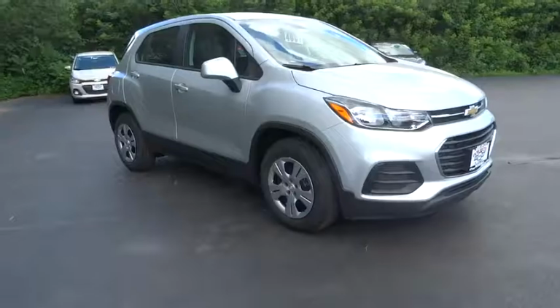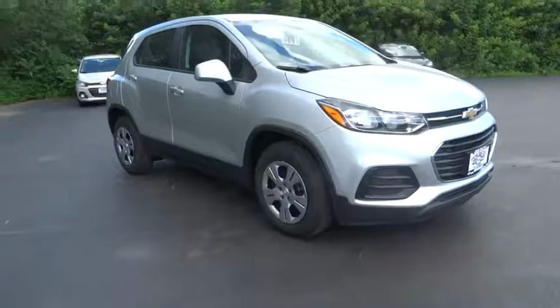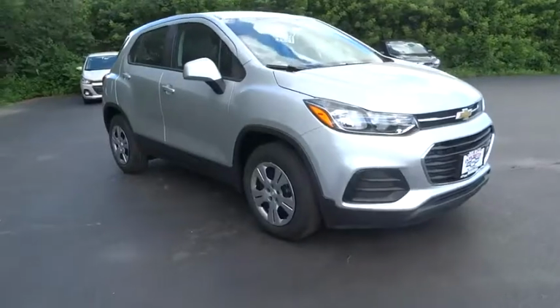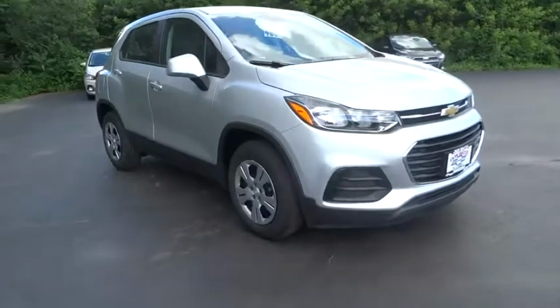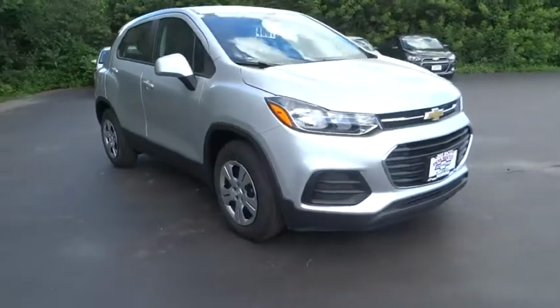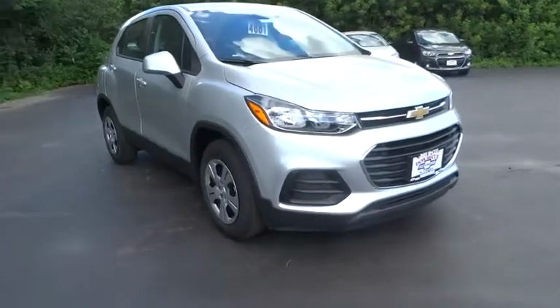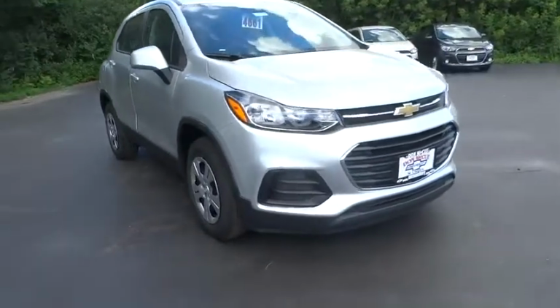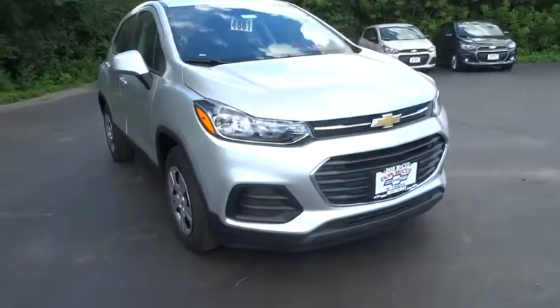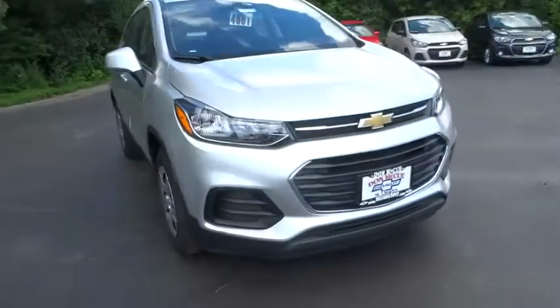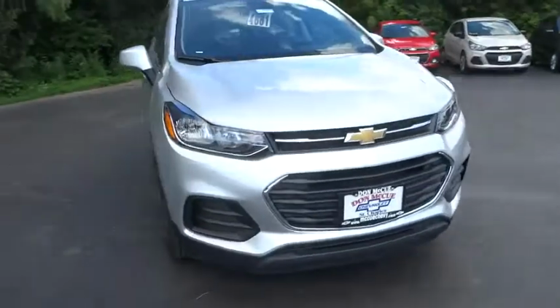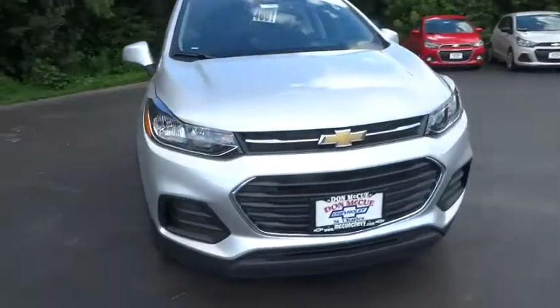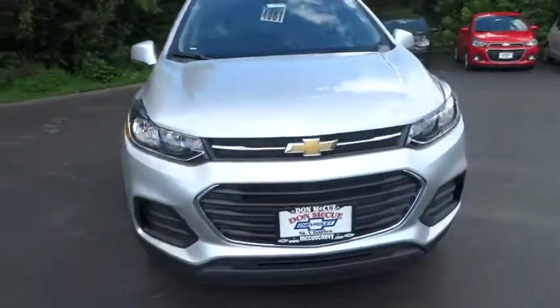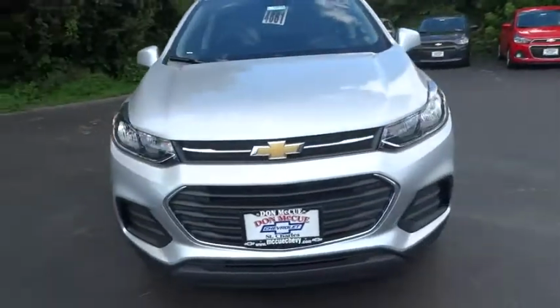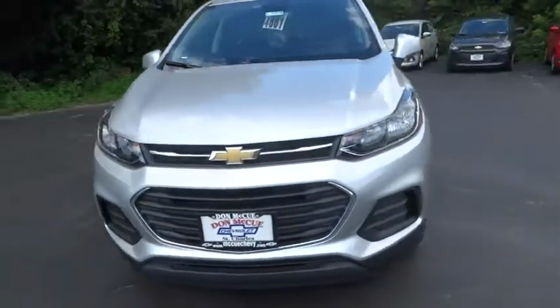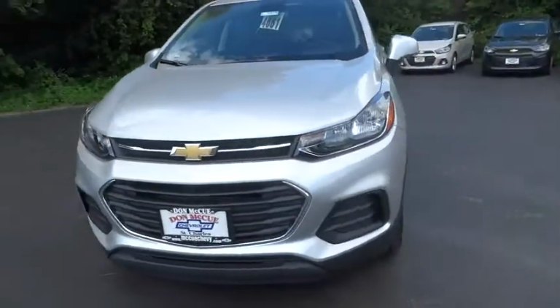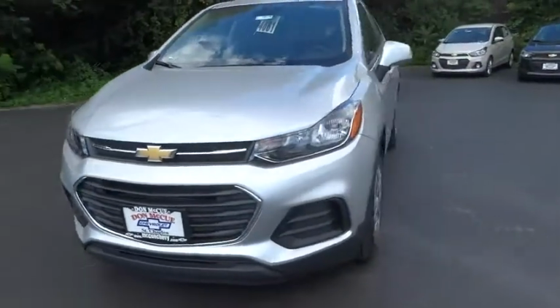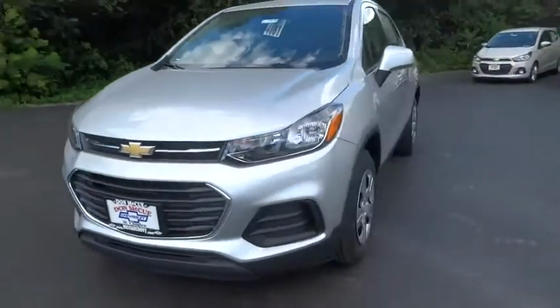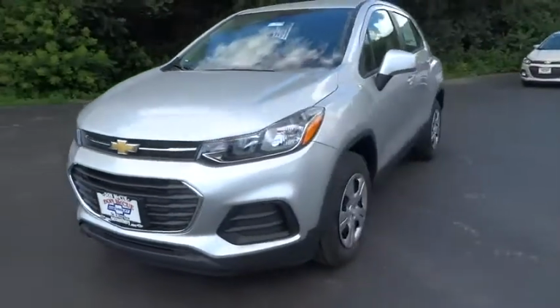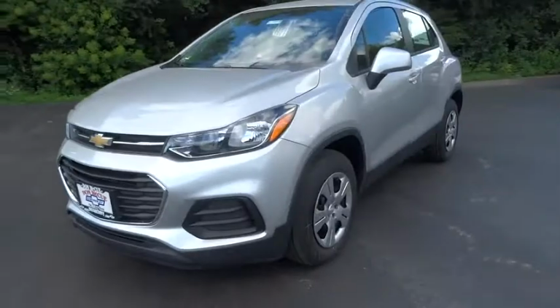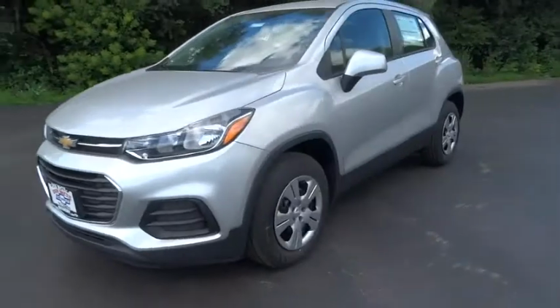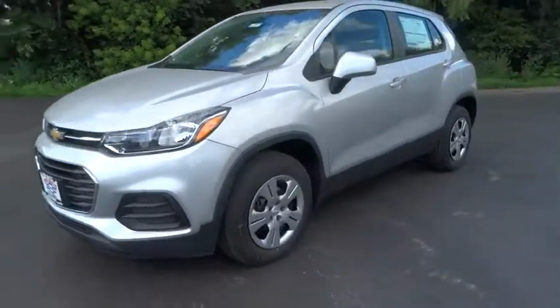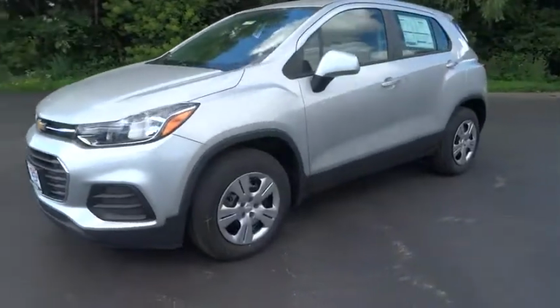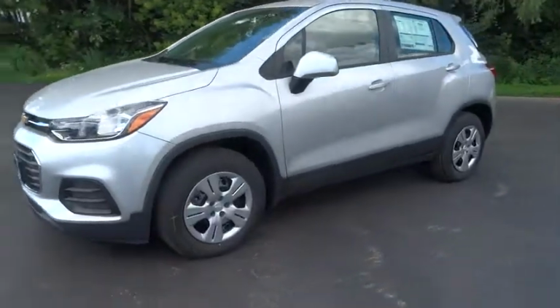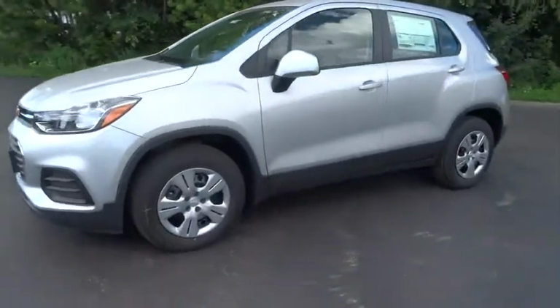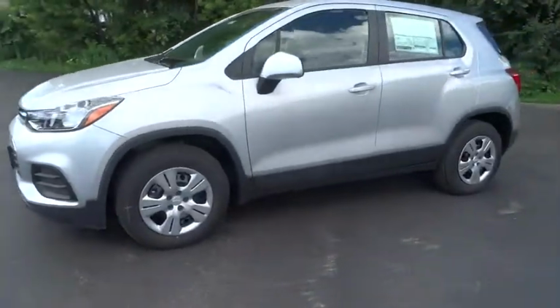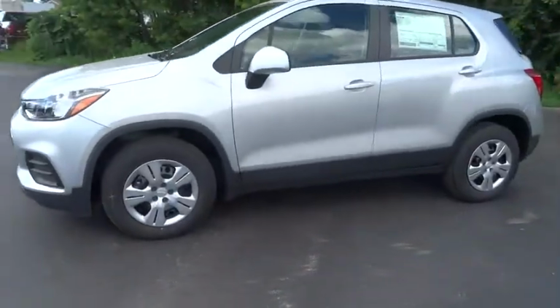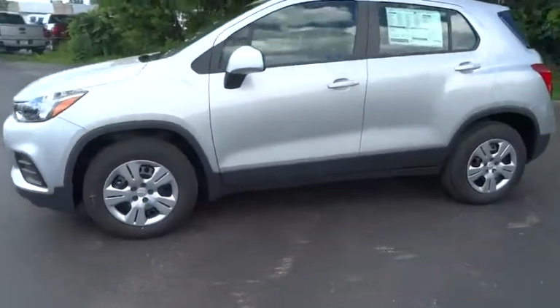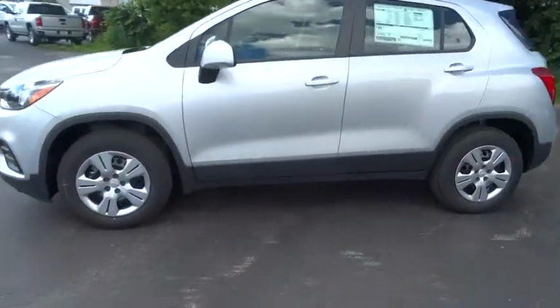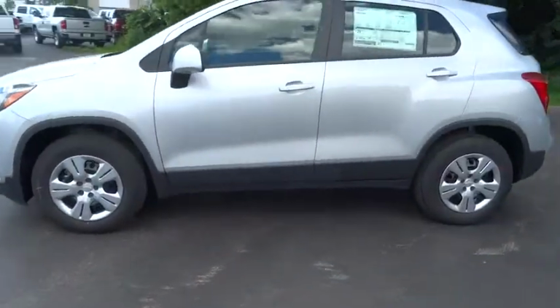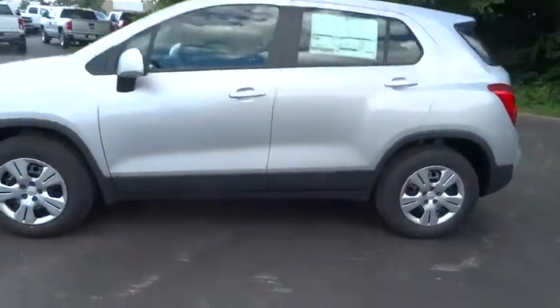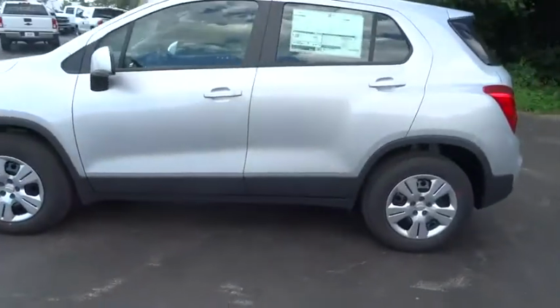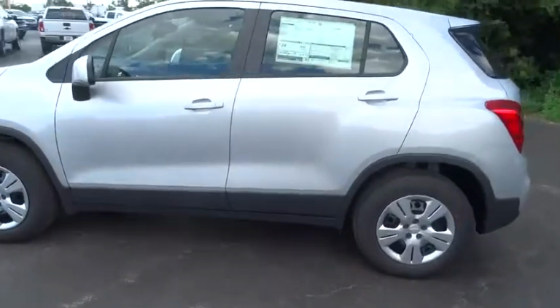The 2017 Chevrolet Trax. The Trax is tiny on the outside, but remarkably spacious within. It comes with a clean and modern interior.